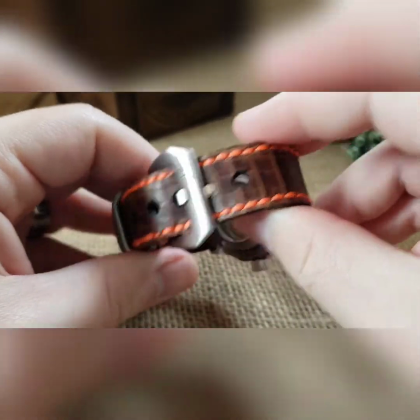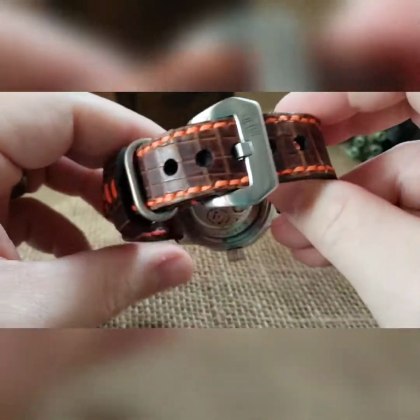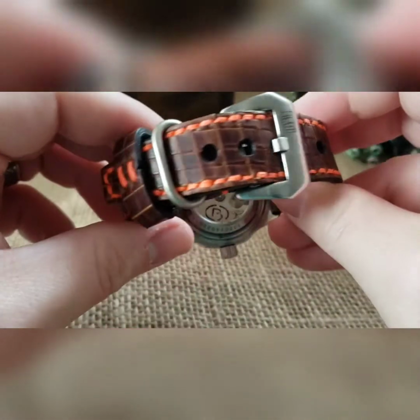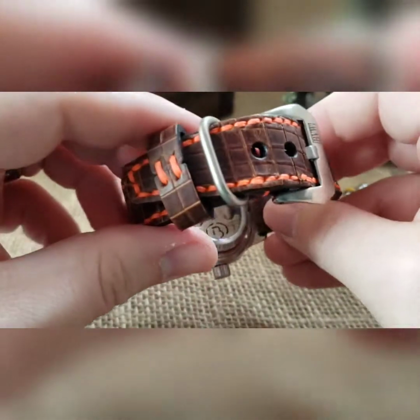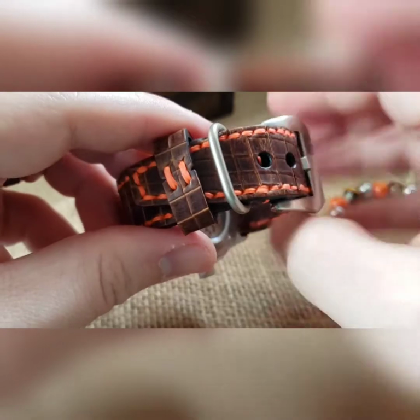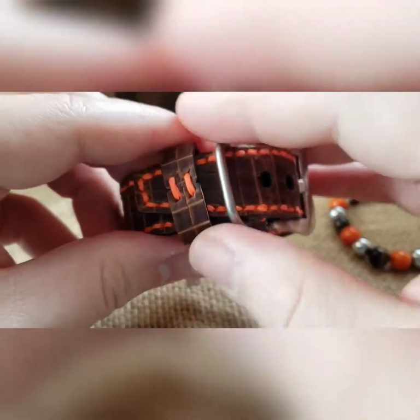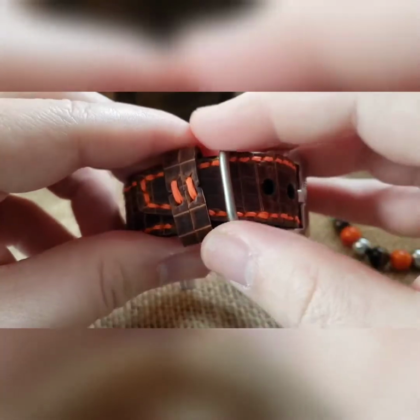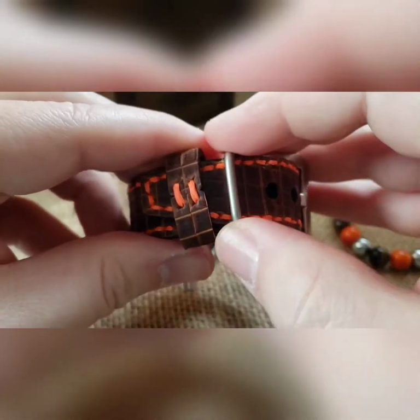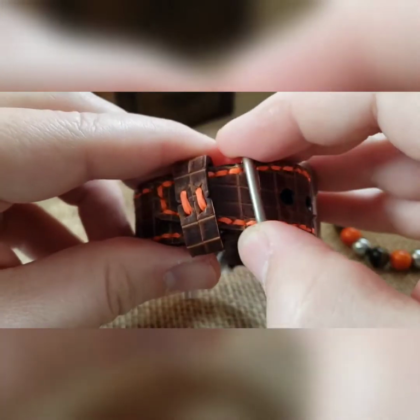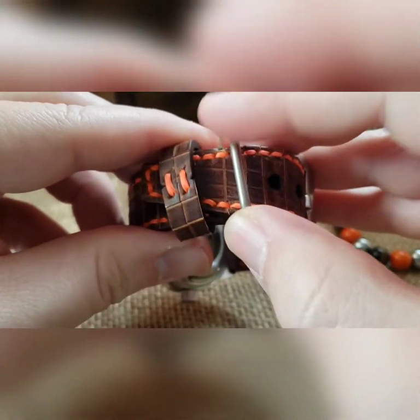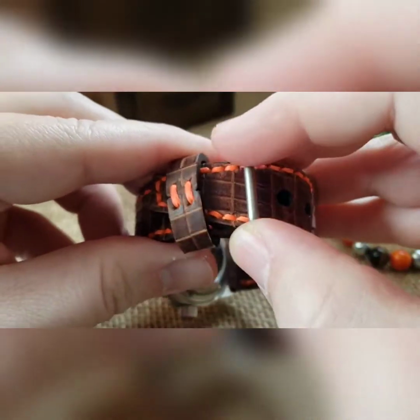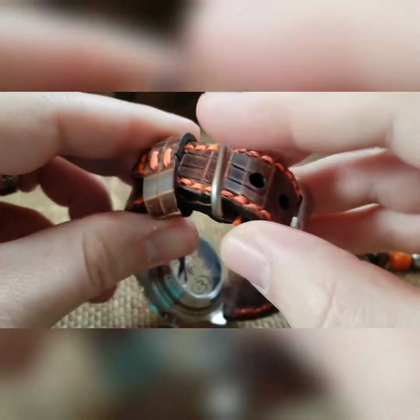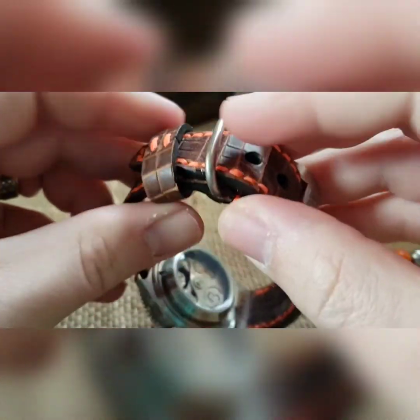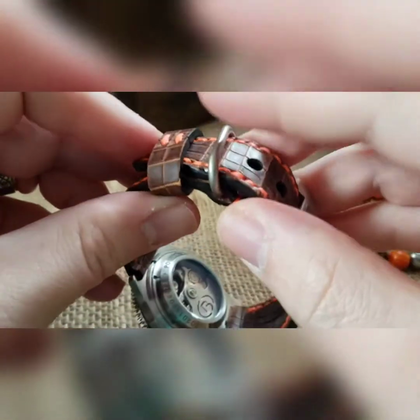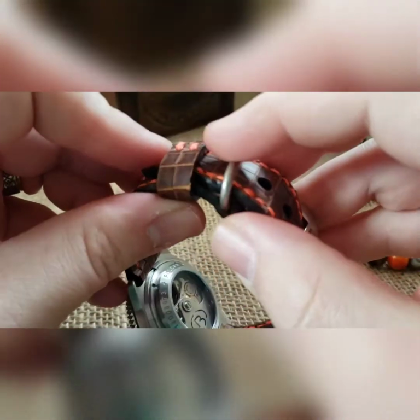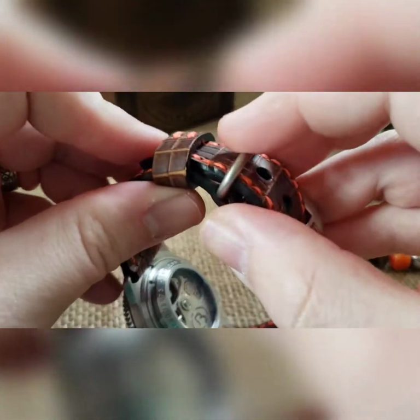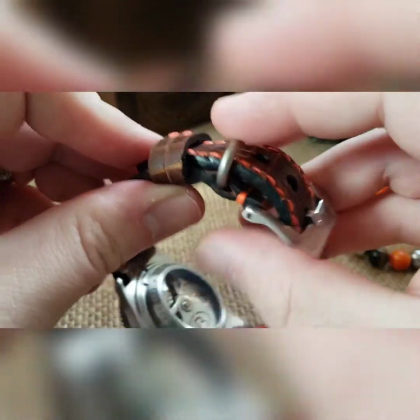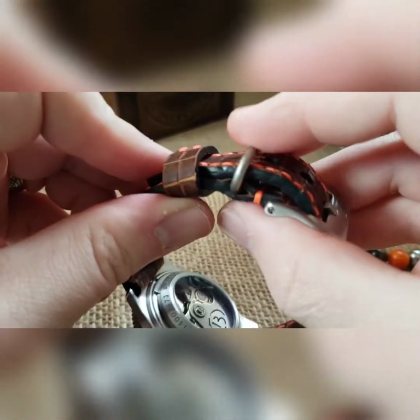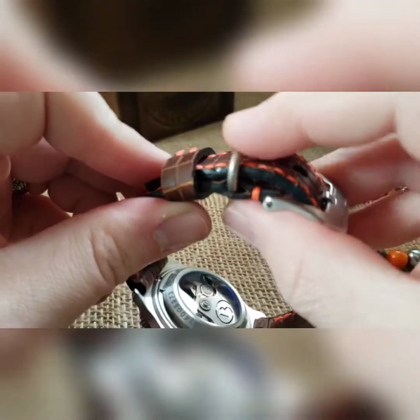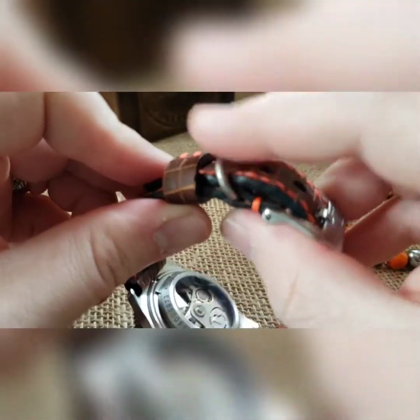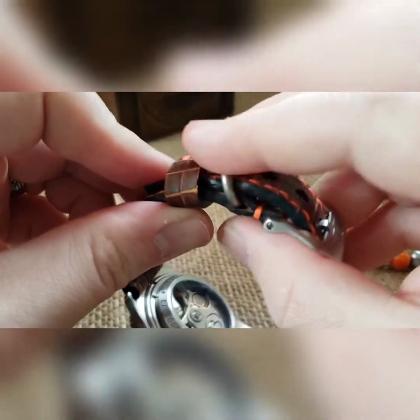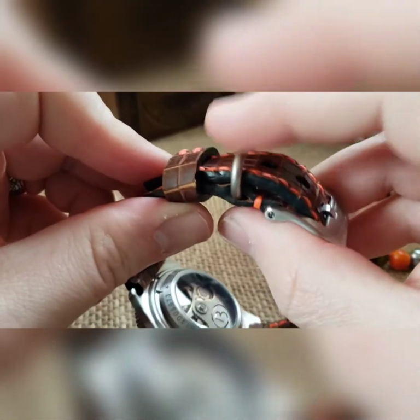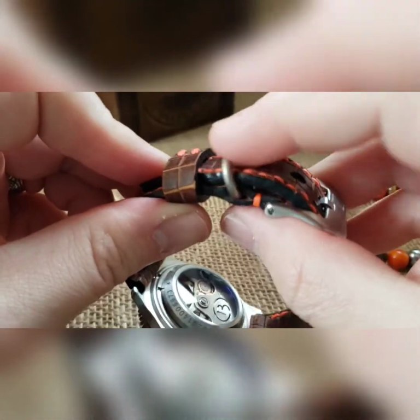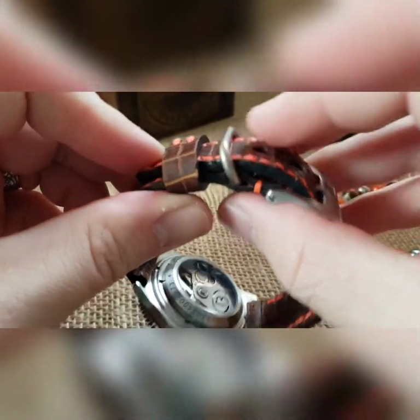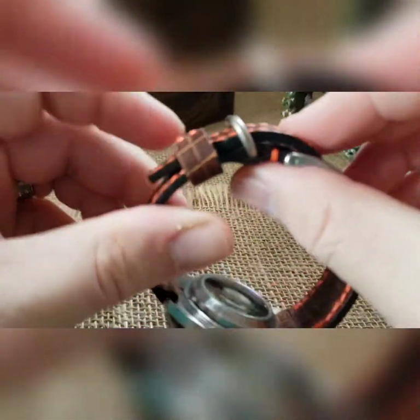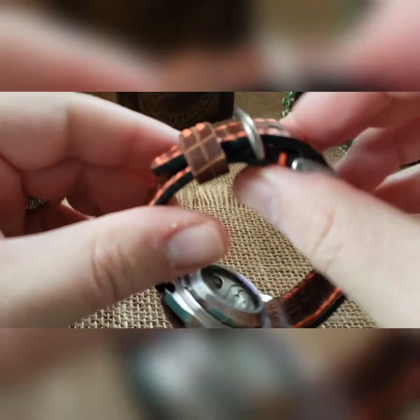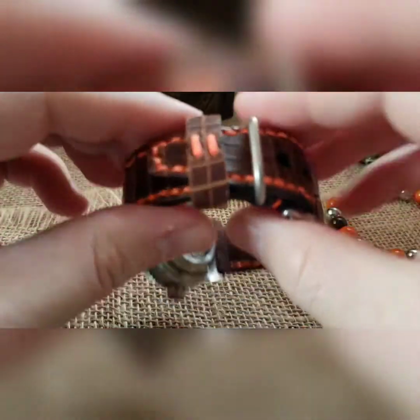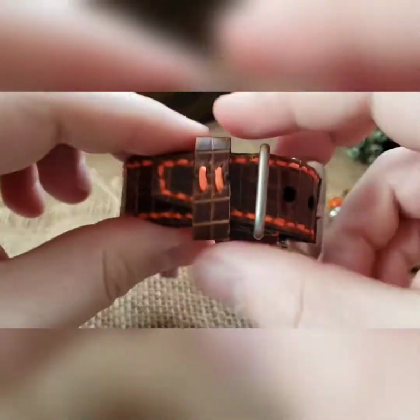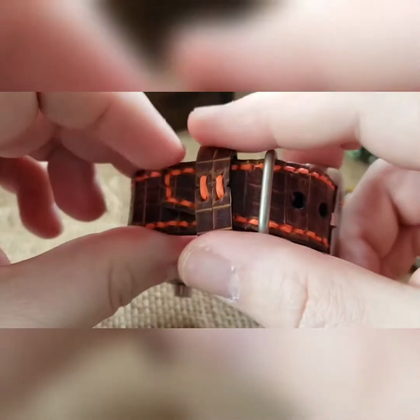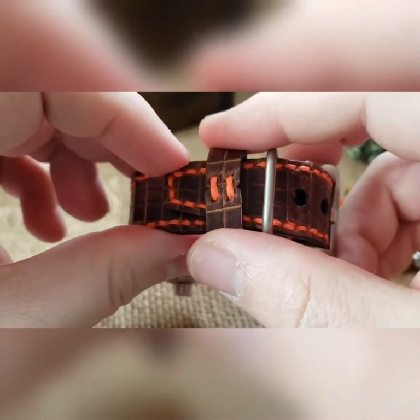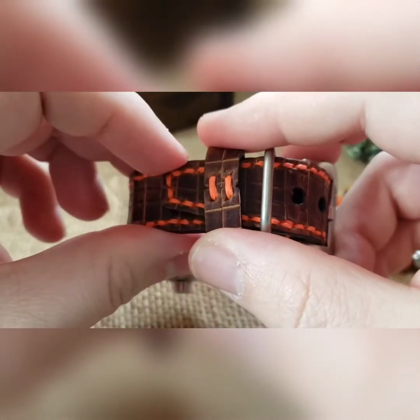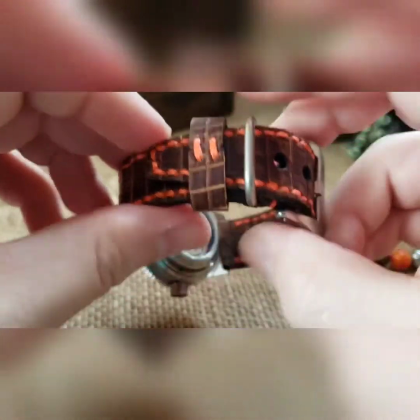And then this is in a two-piece Italian leather strap with orange stitching, and then an additional matte finish keeper on this plus the regular keeper.